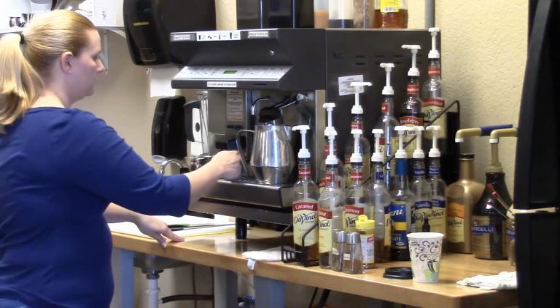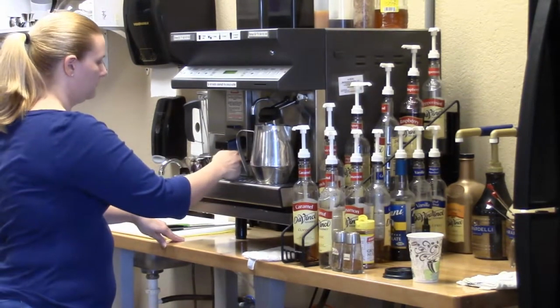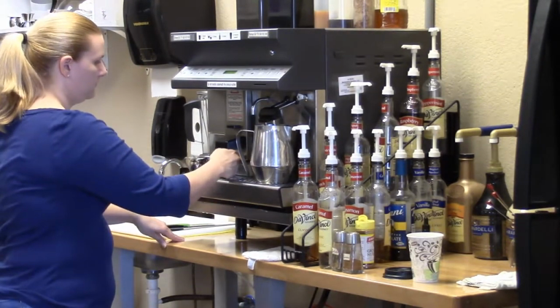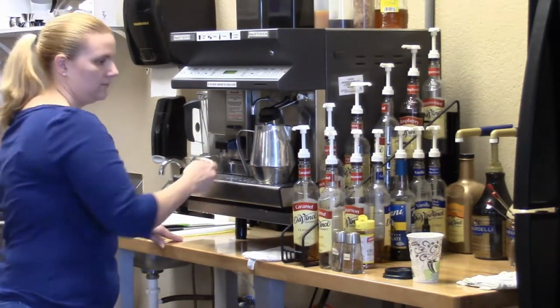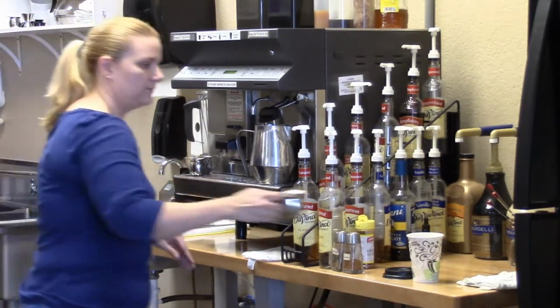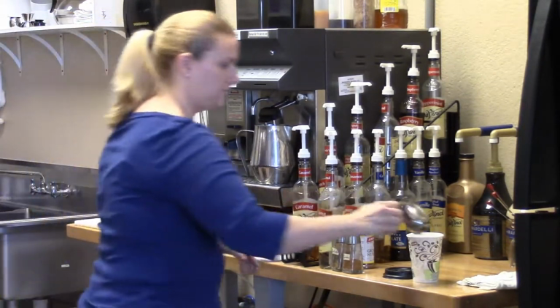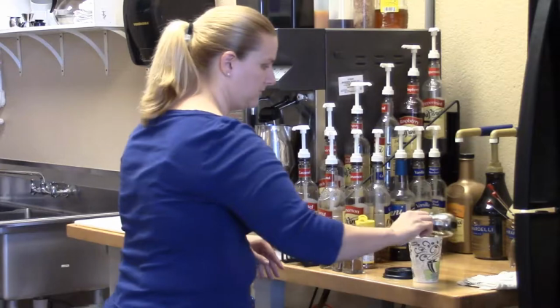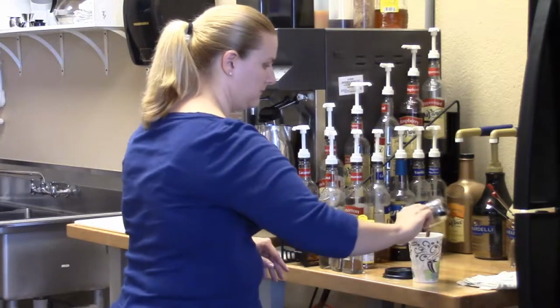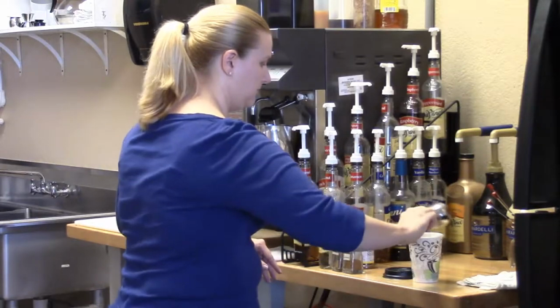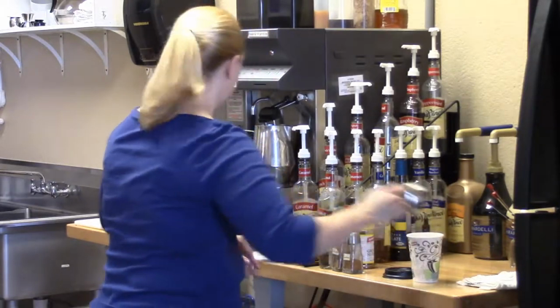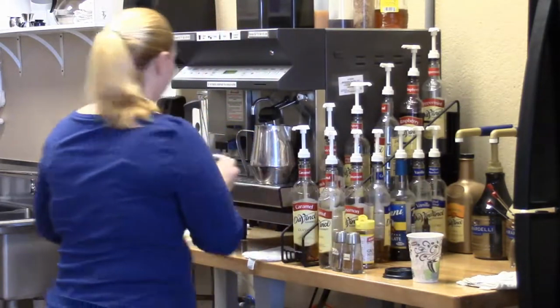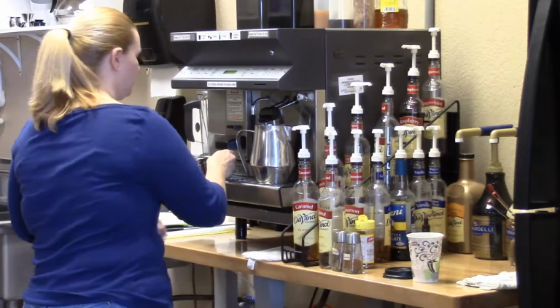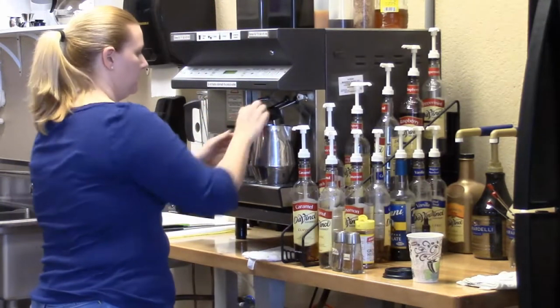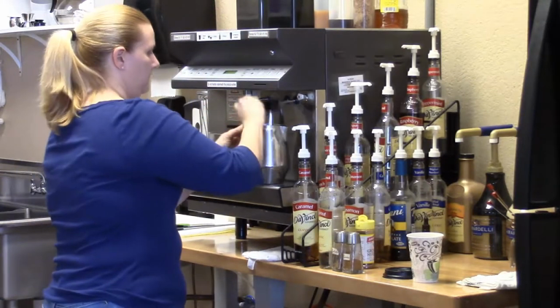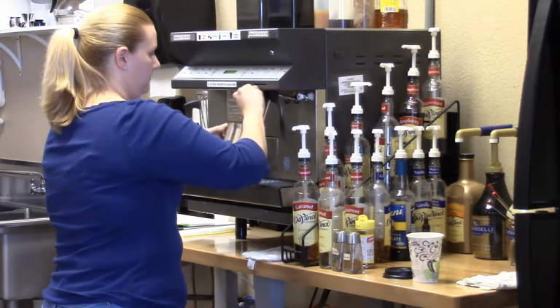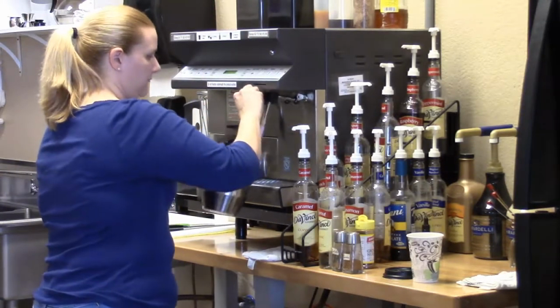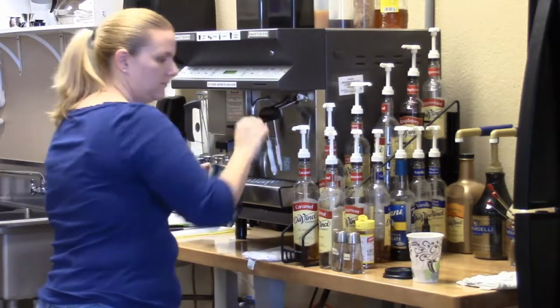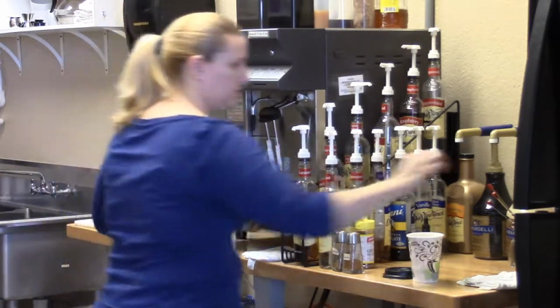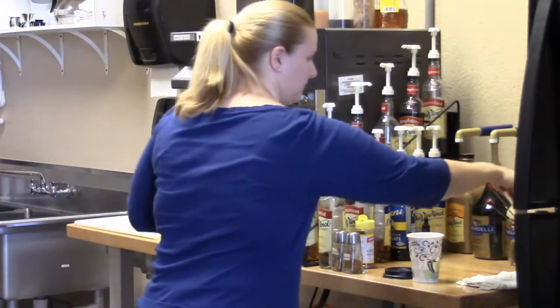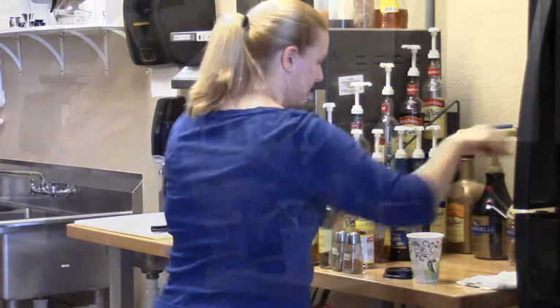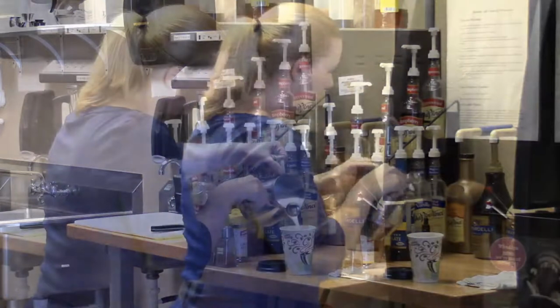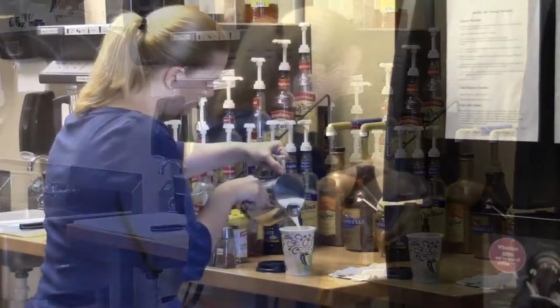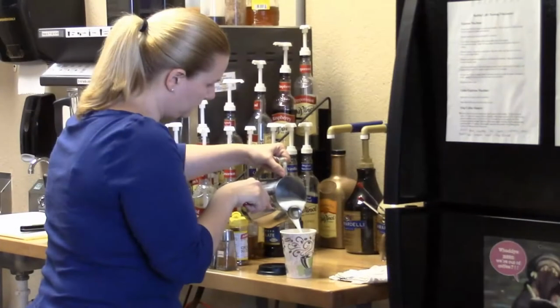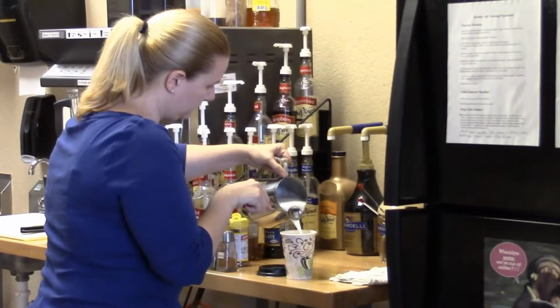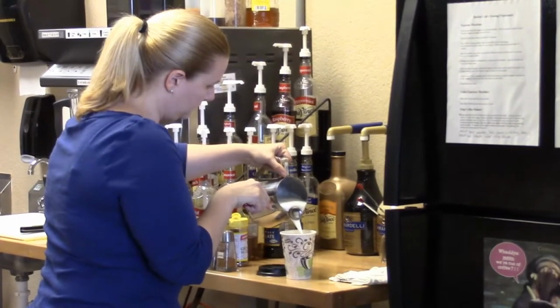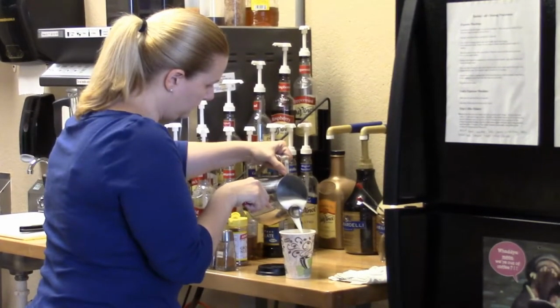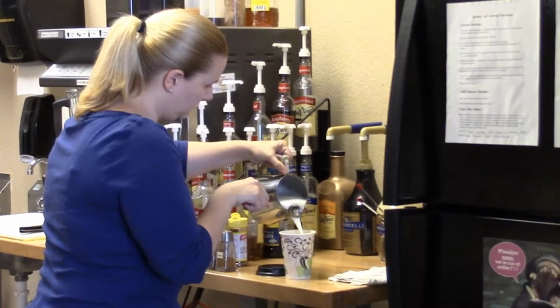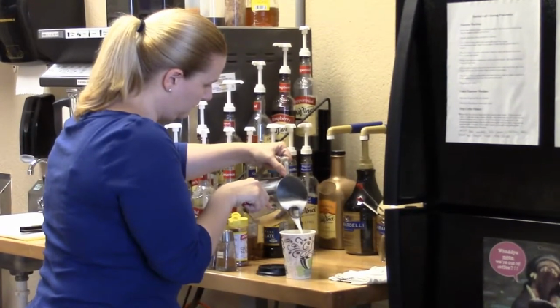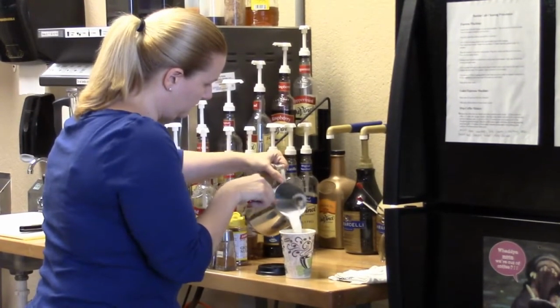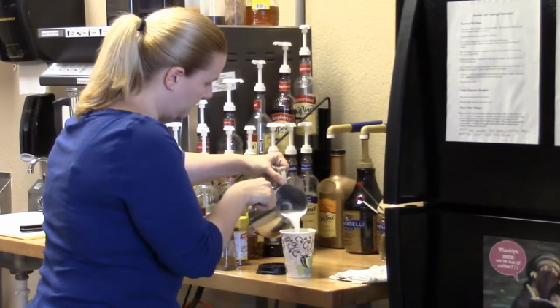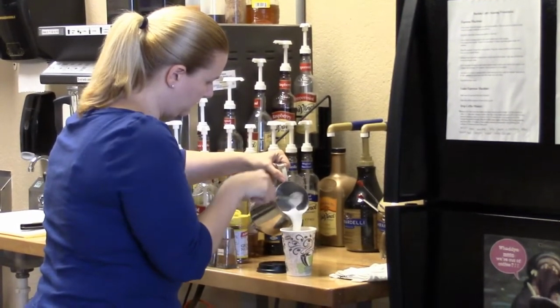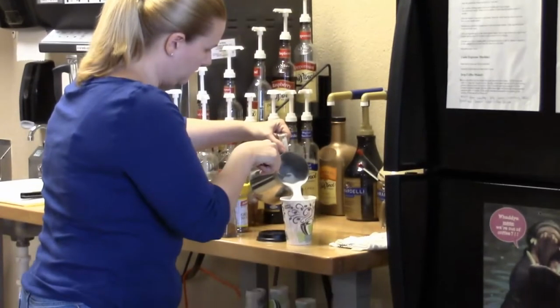They come in a variety of flavors. Our most popular are vanilla, hazelnut, and caramel. Our espresso is a six bean blend and it's very mellow, not bitter at all. And we offer 2%, almond, and skim milk.